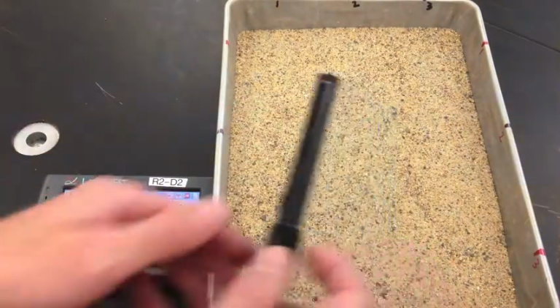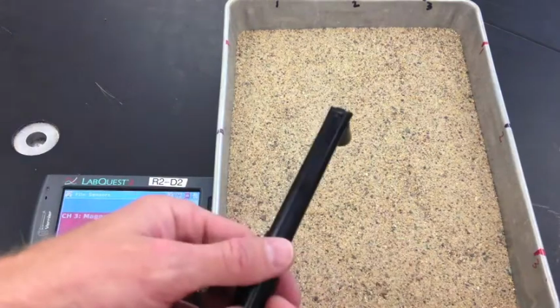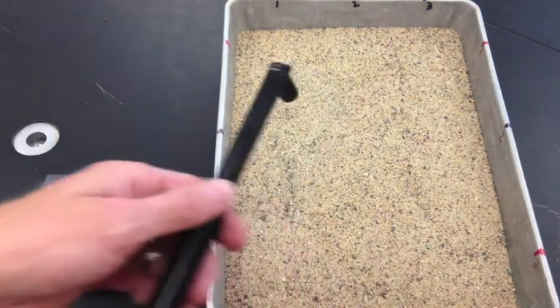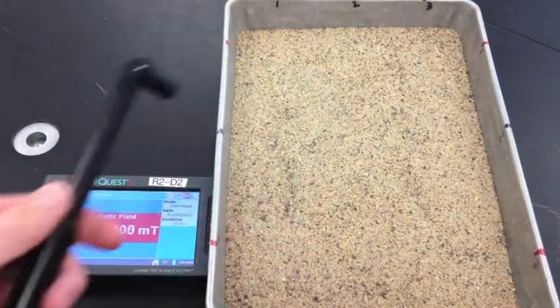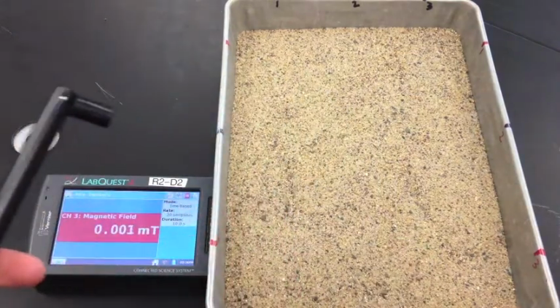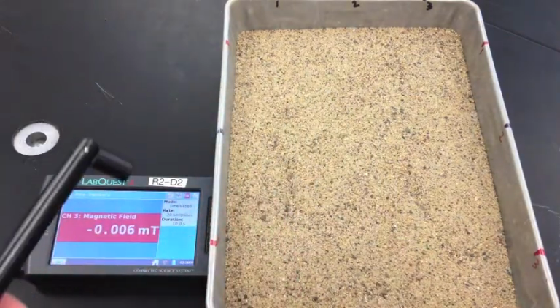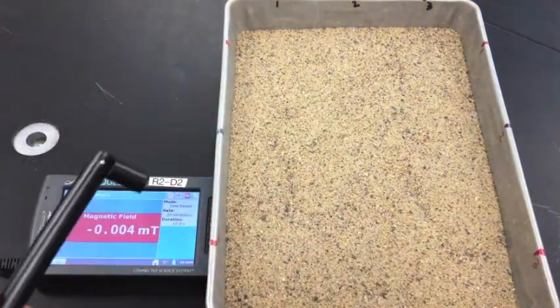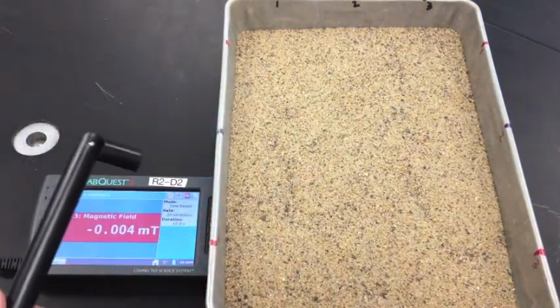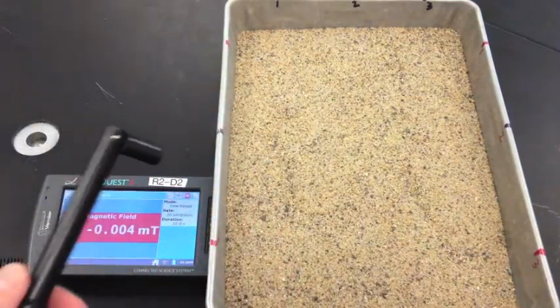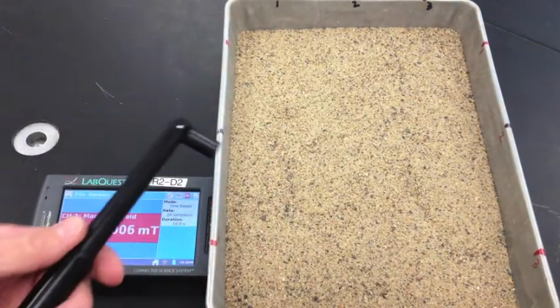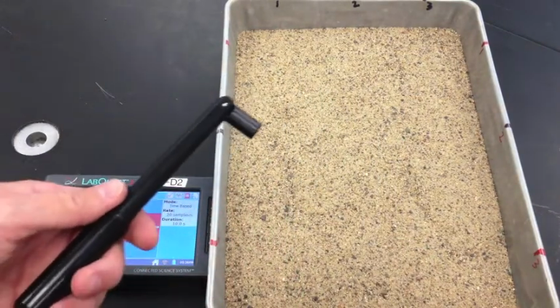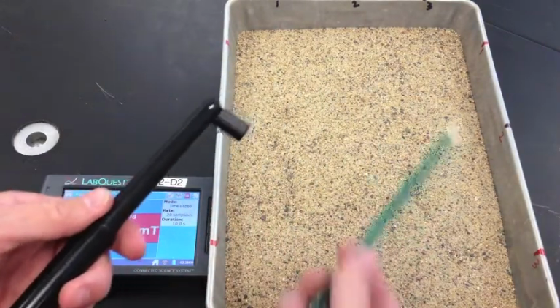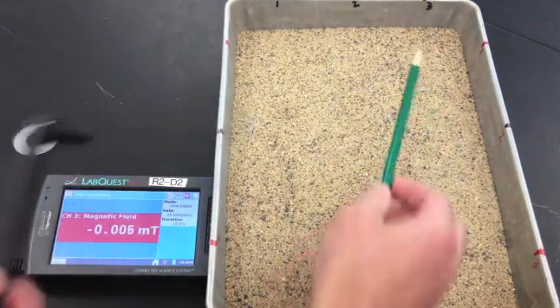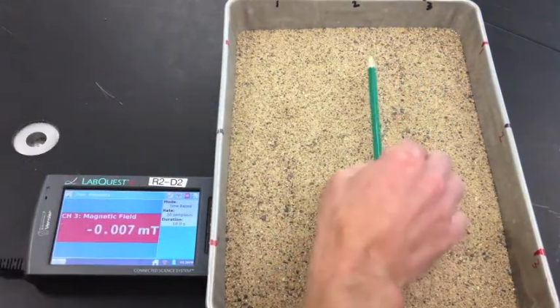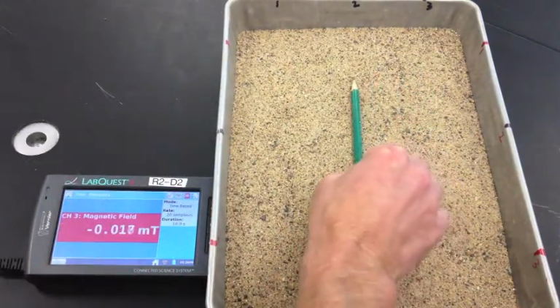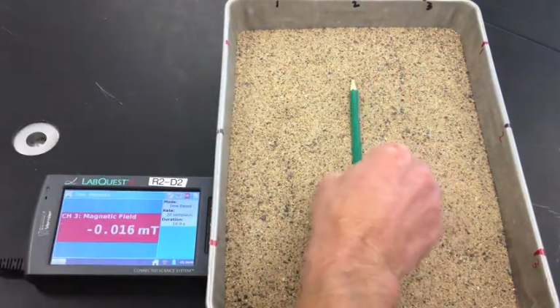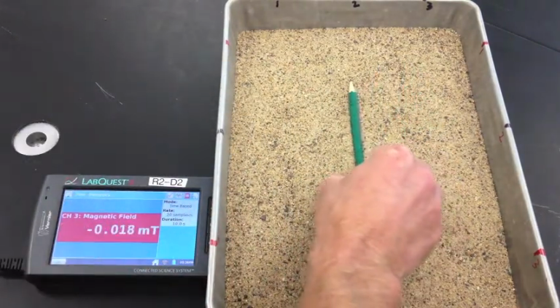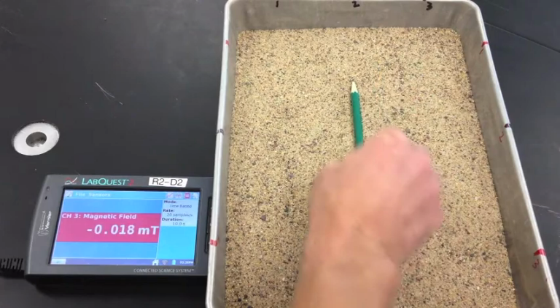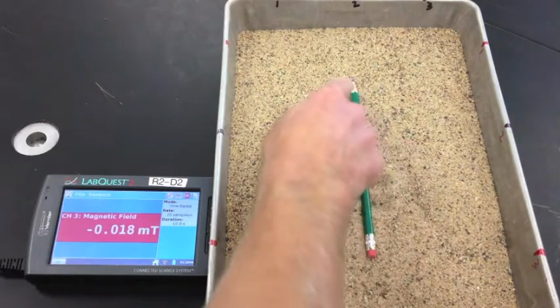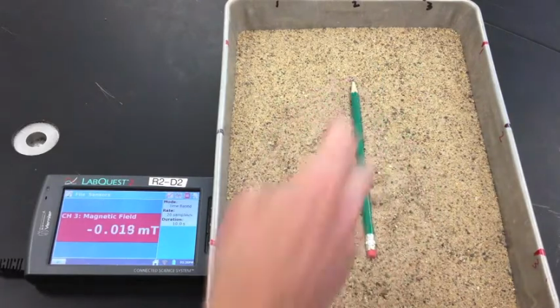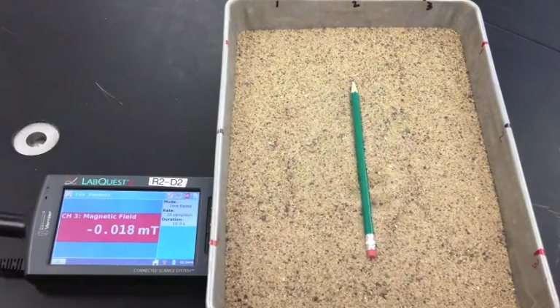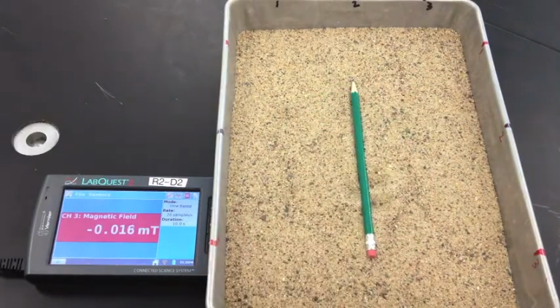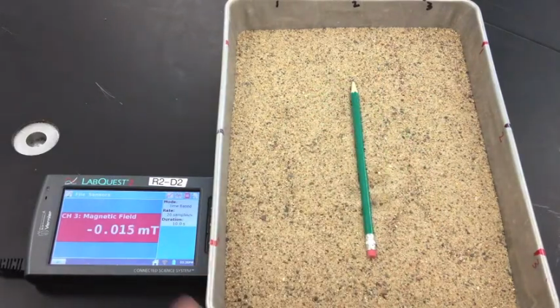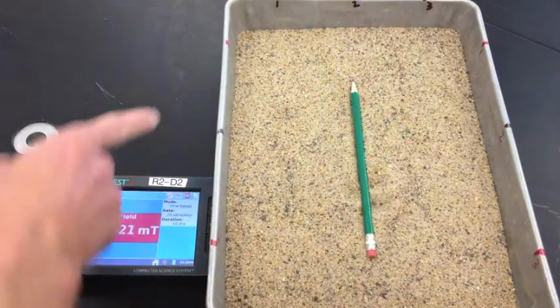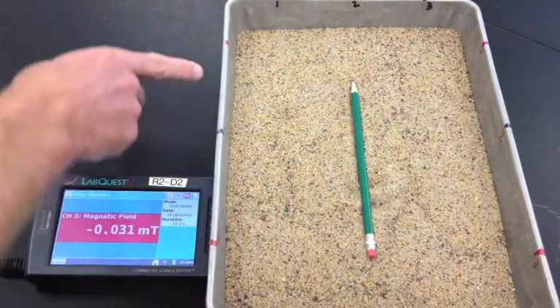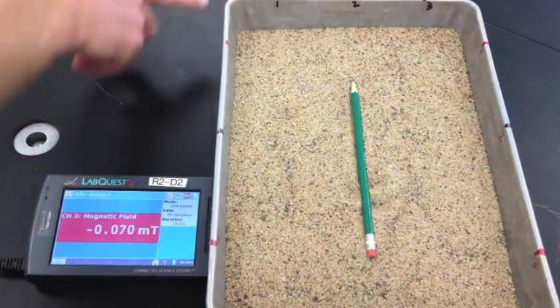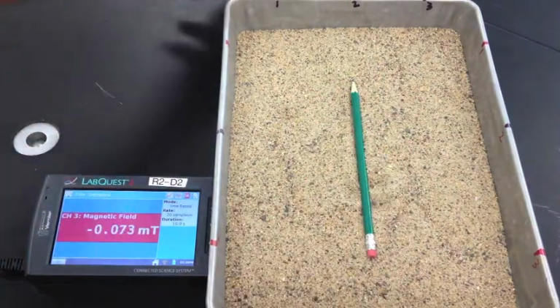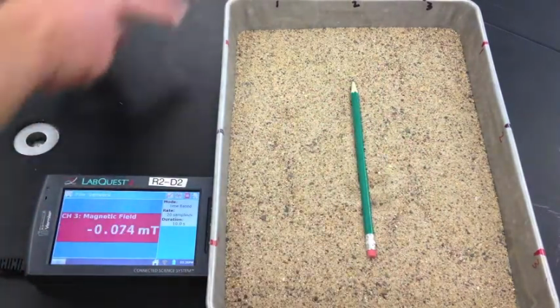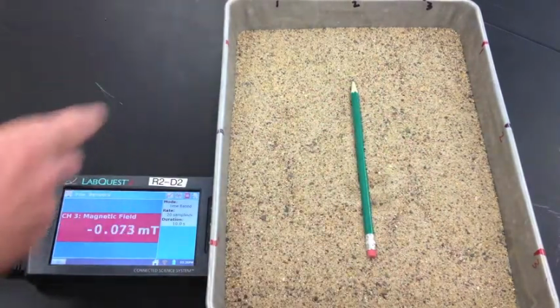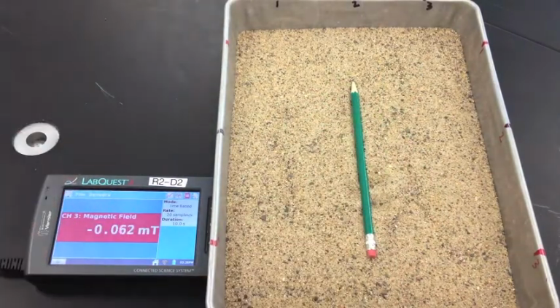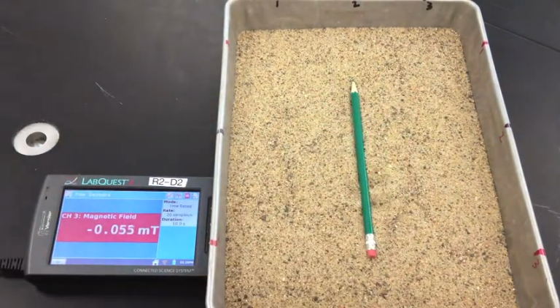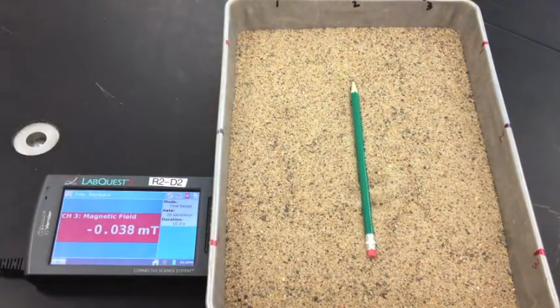Now you're going to want to take a pencil and put it in the tray such that it points at north. You can look on the sides of the tray to see which side north is.